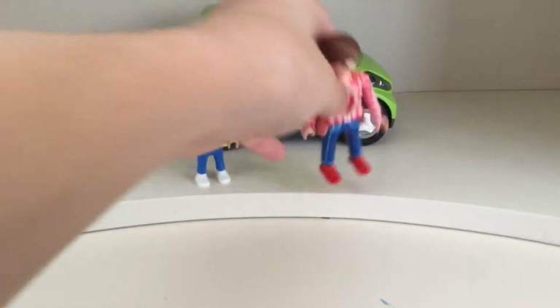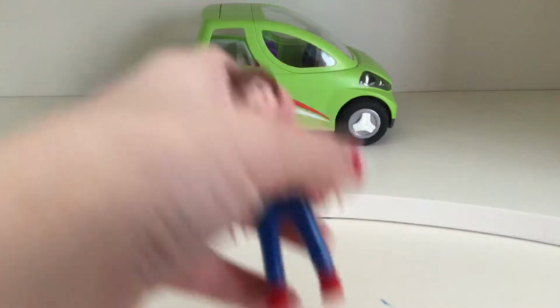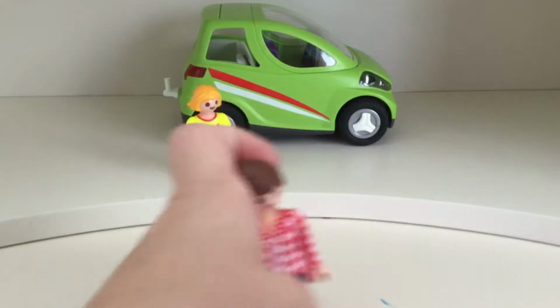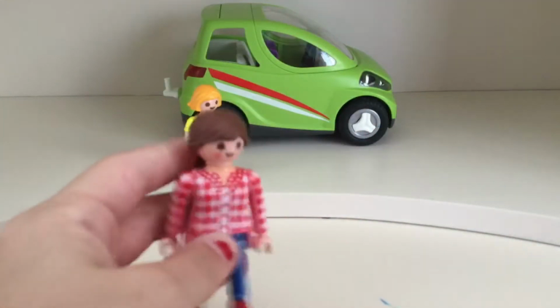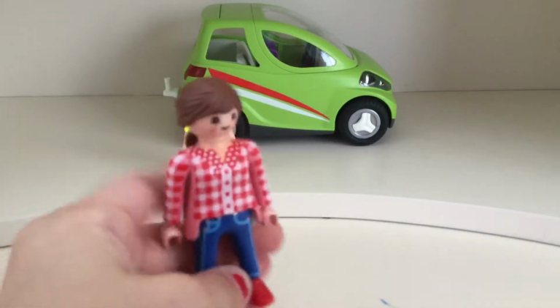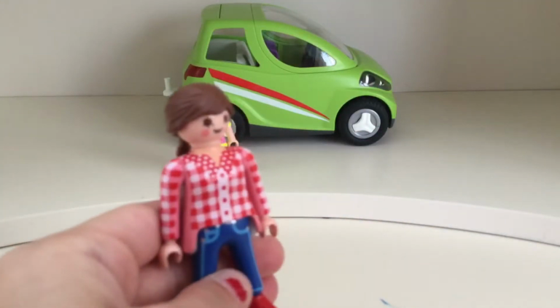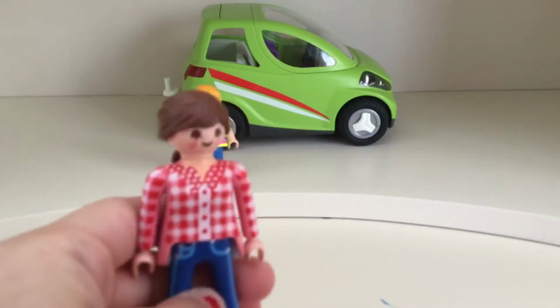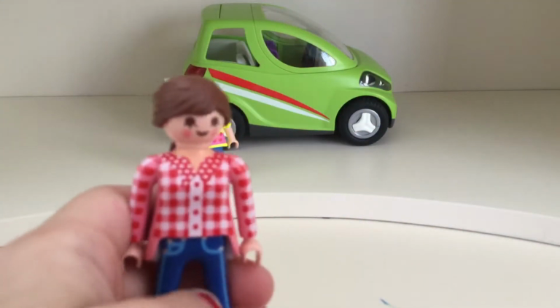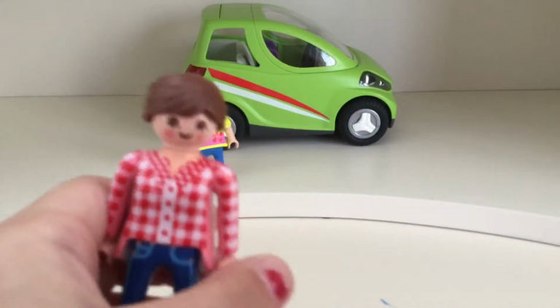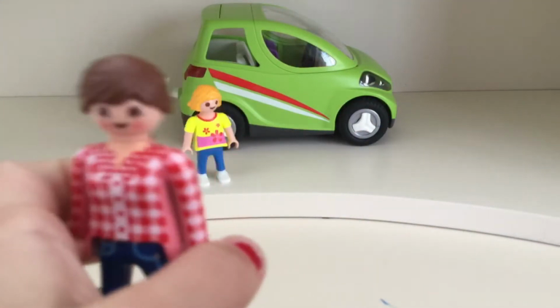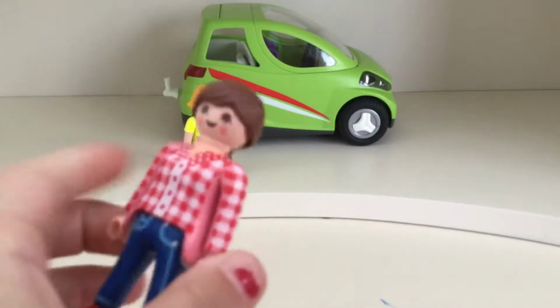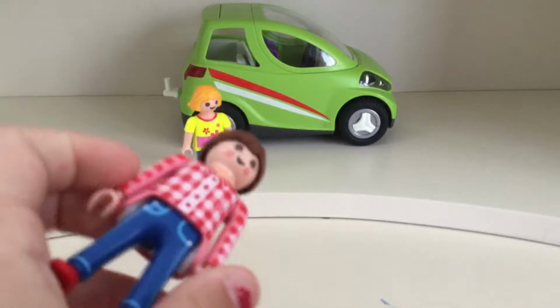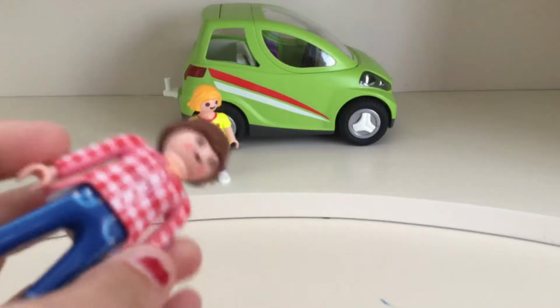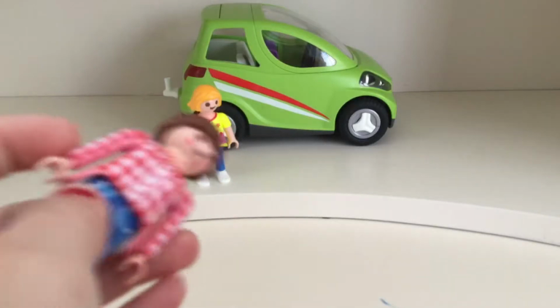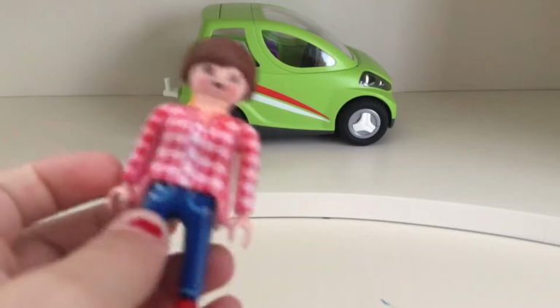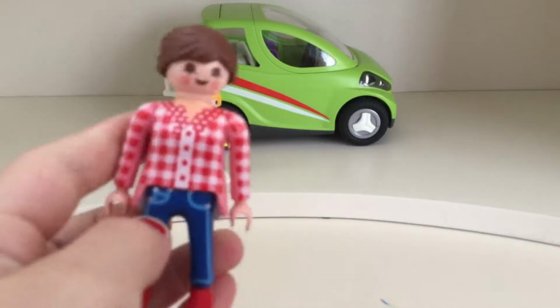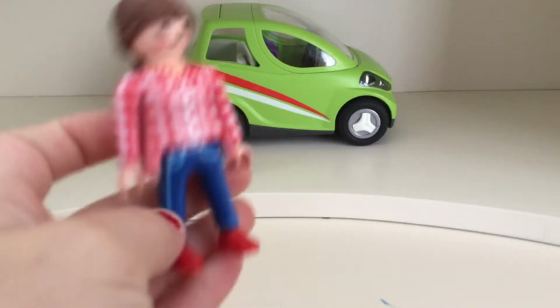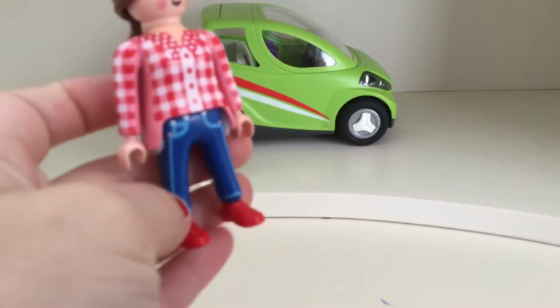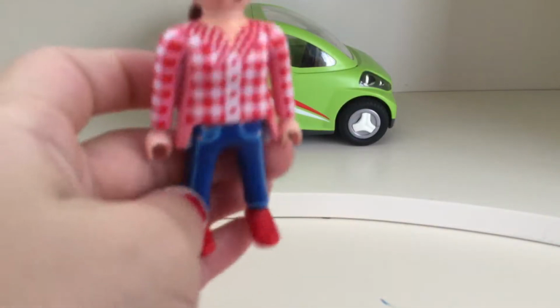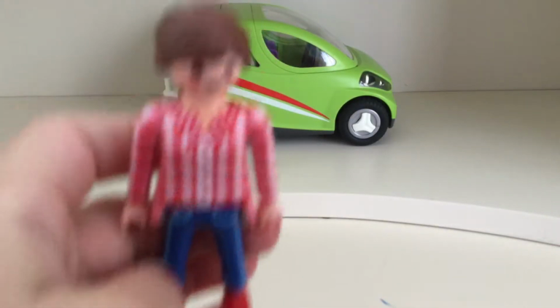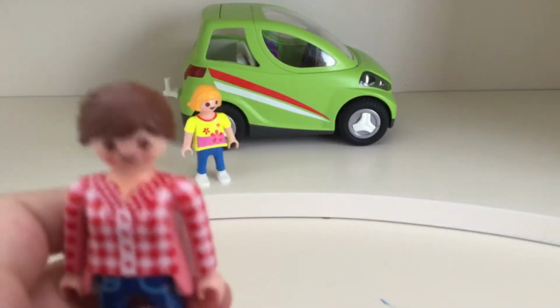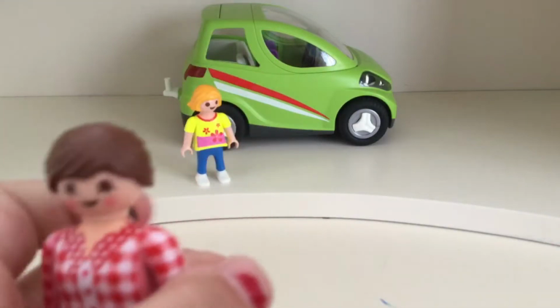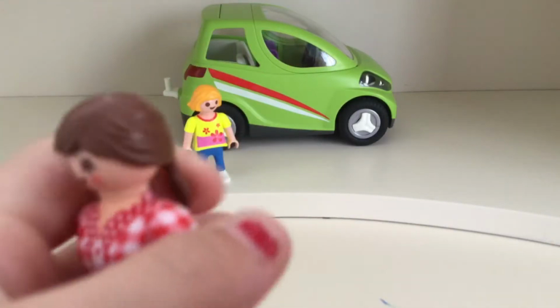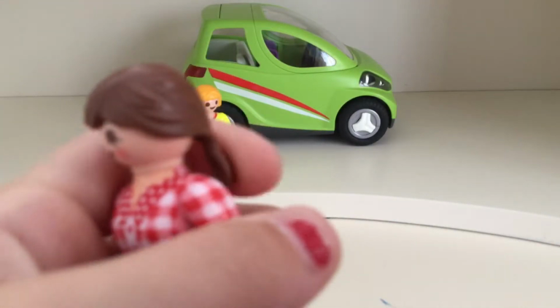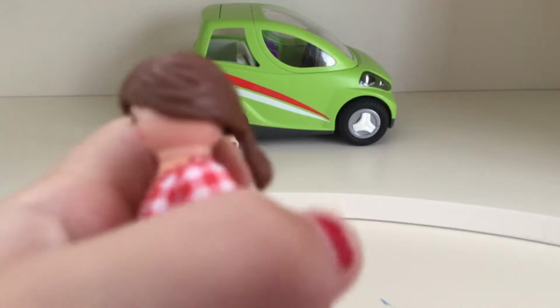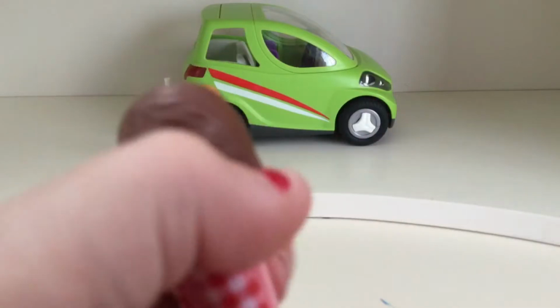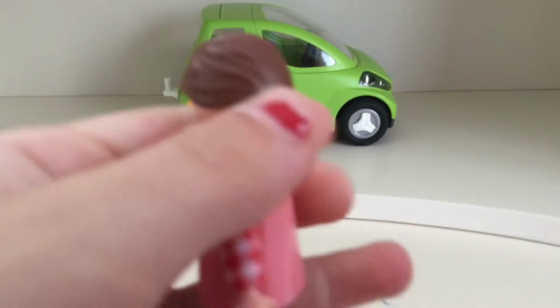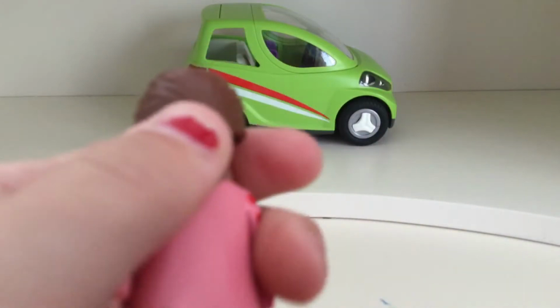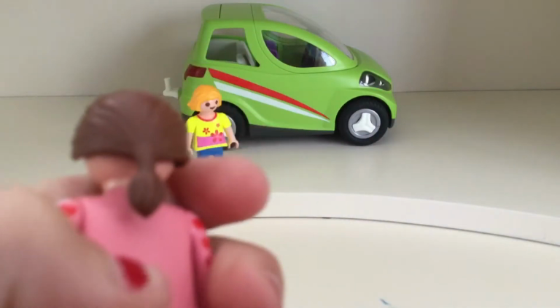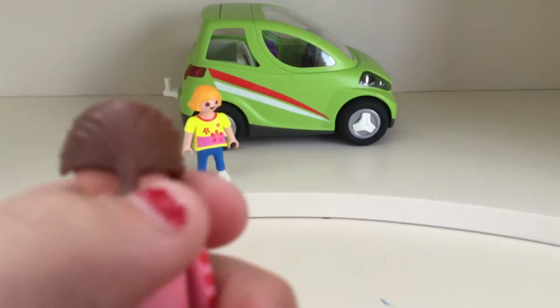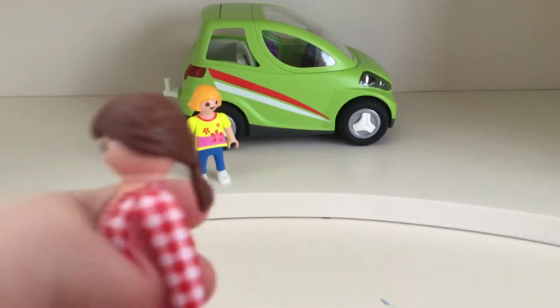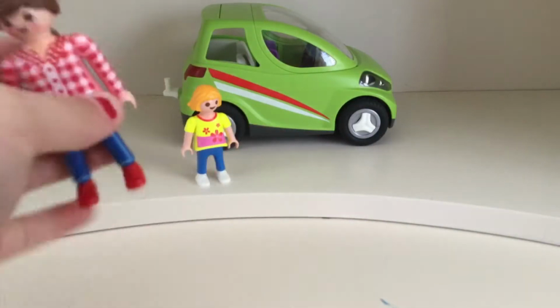Next we have a mother. She has a checkered shirt, and it looks very country styled with some blue jeans and red sneakers. She has brown, she has a brown ponytailed hair, and it's really pretty.